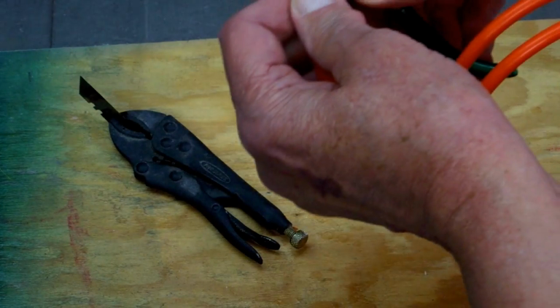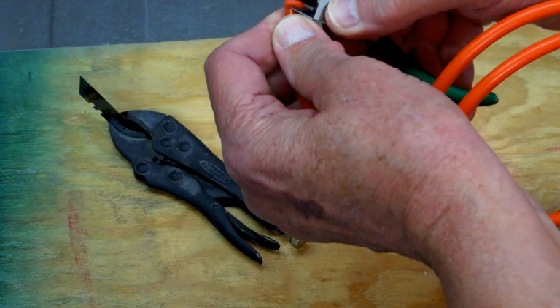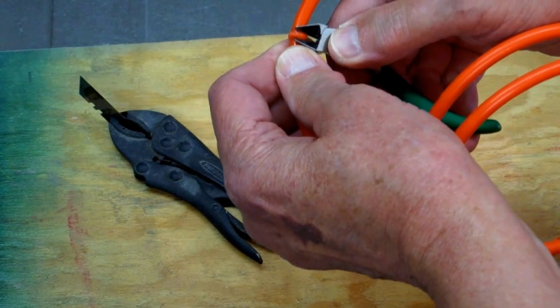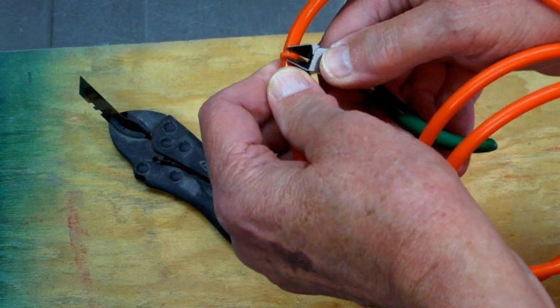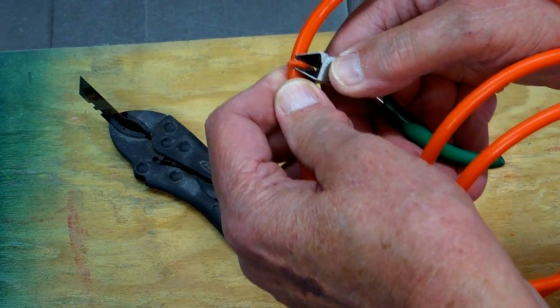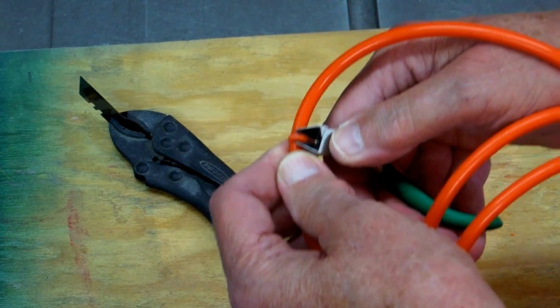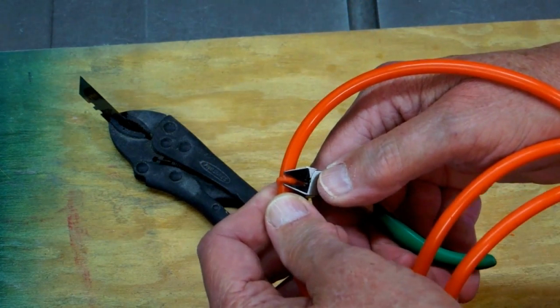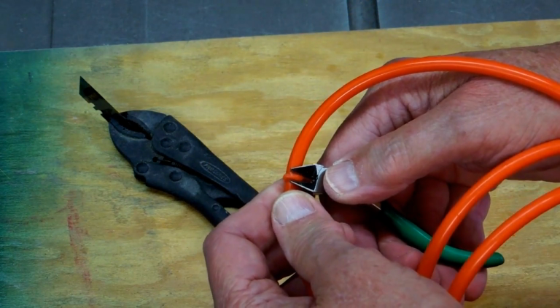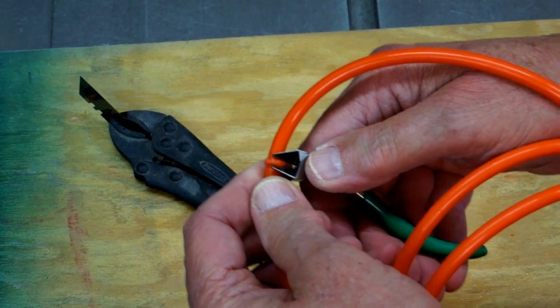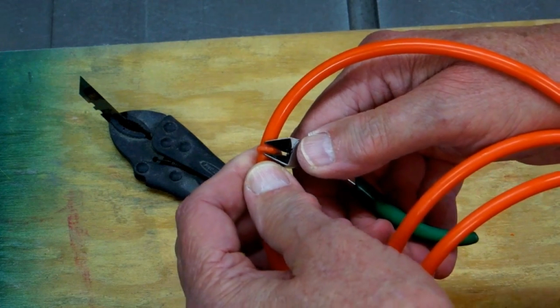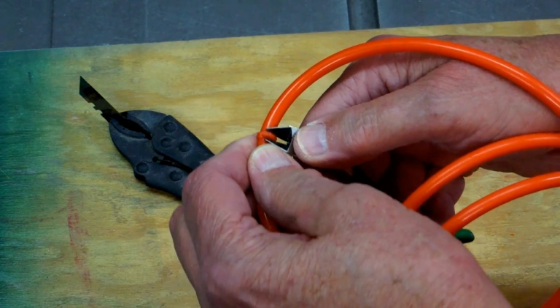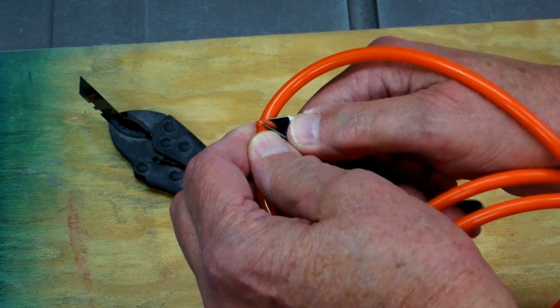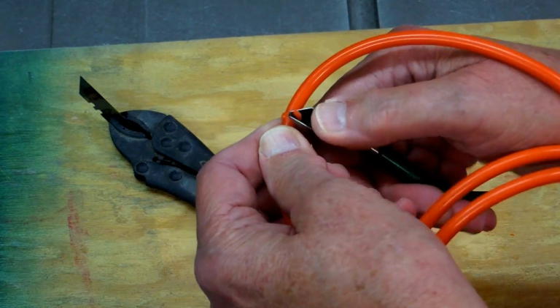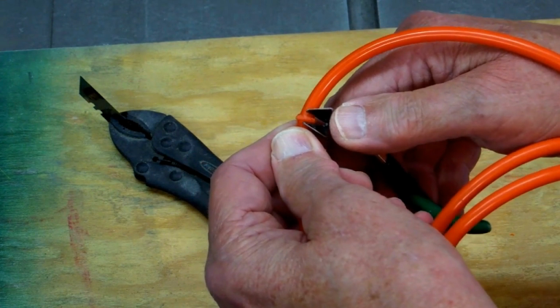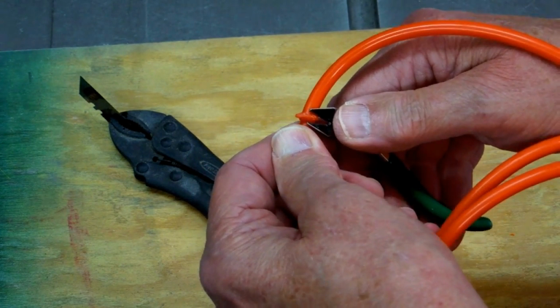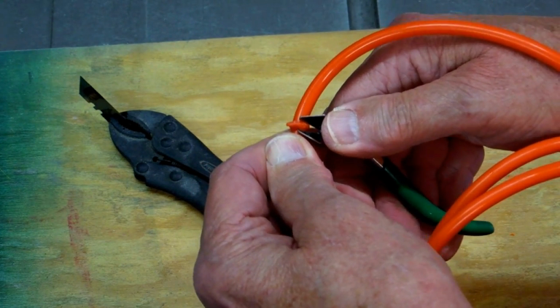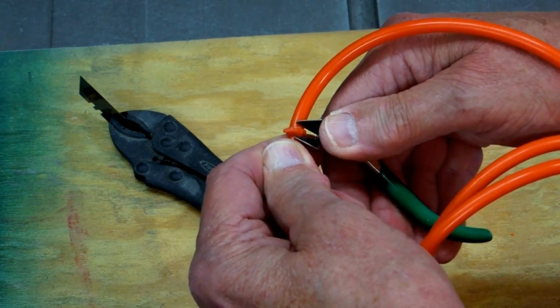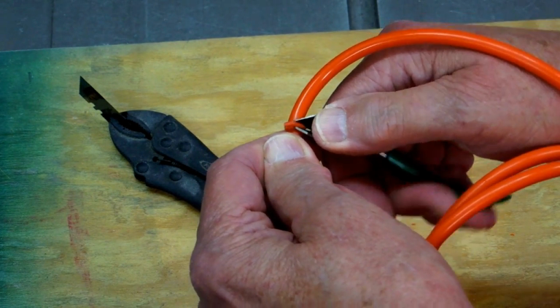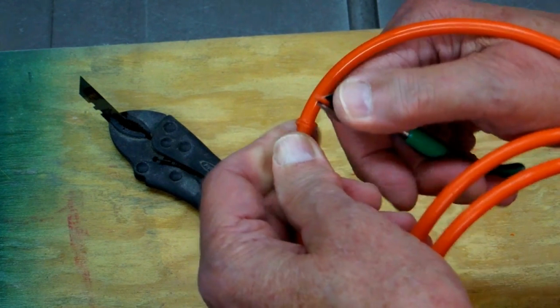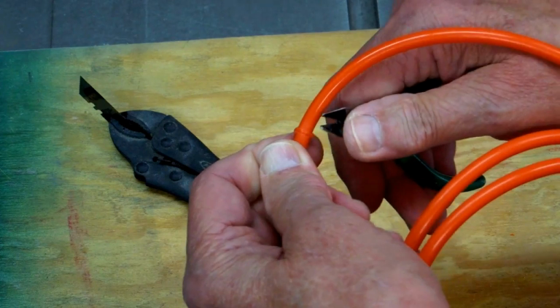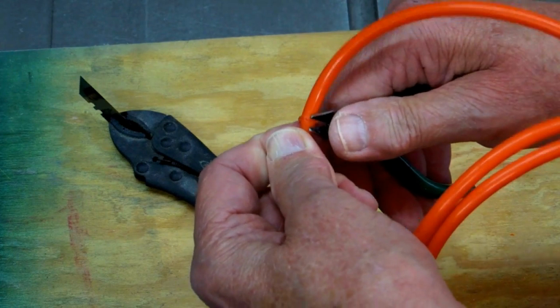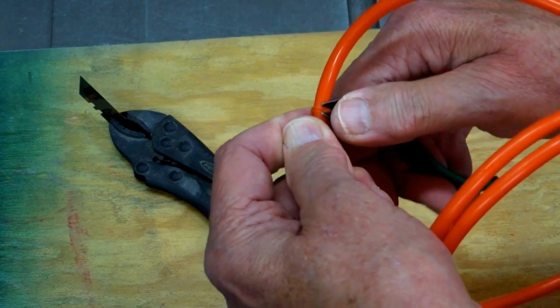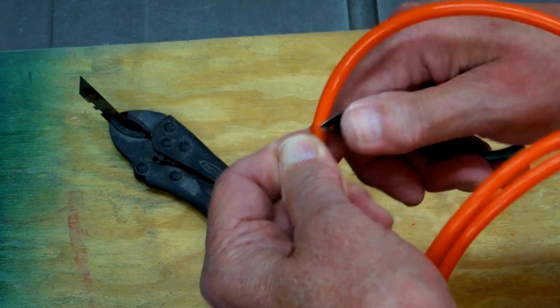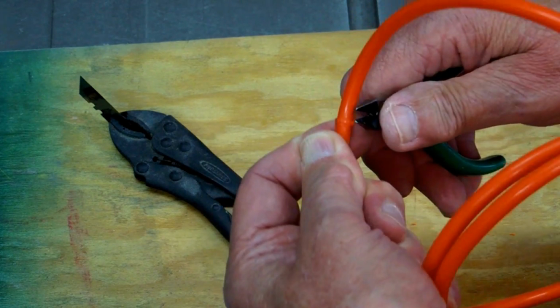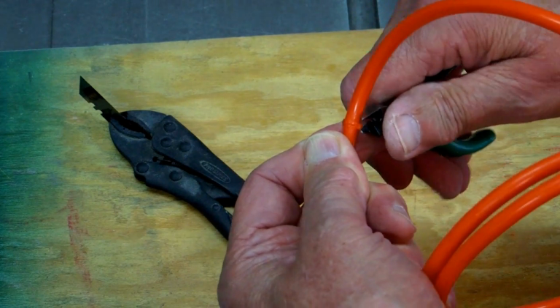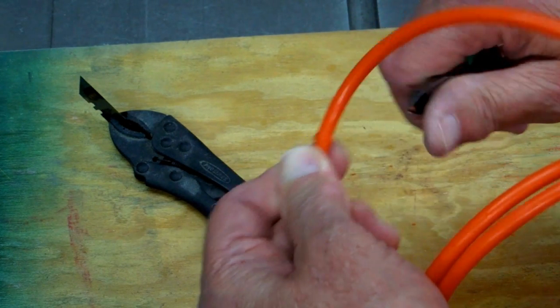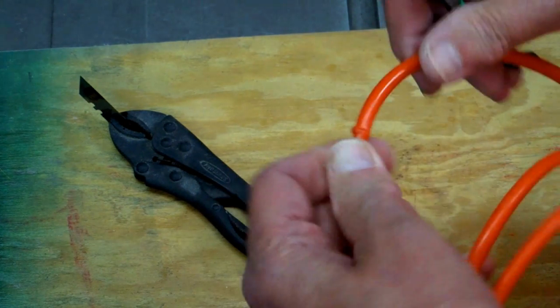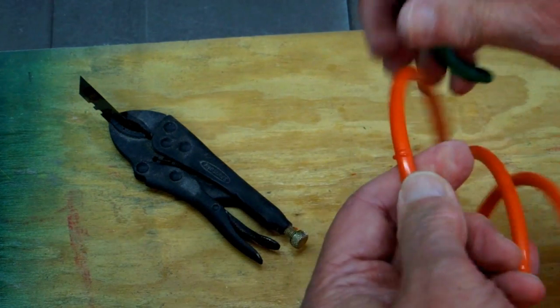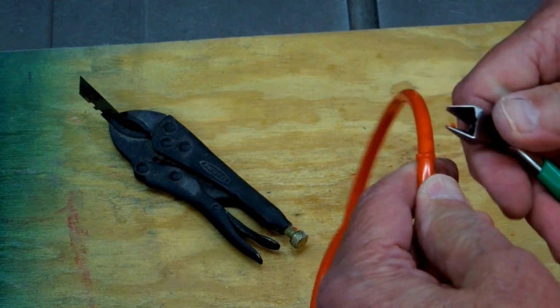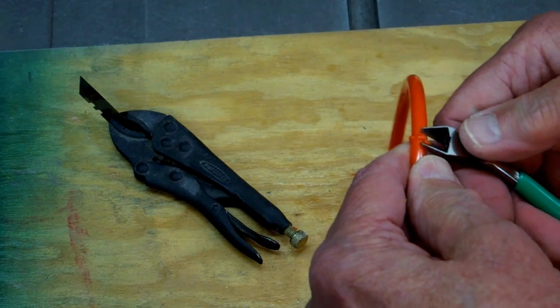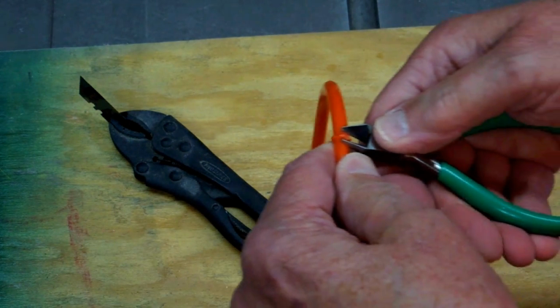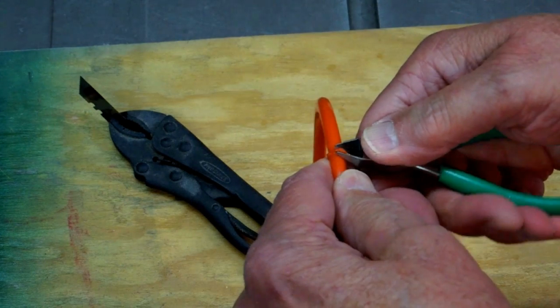There are different ways of doing this and I have chosen to do it this way. I use these nippers, keep them flat with the outside surface of the belt, and then go around and nip off the excess that has squeezed out.